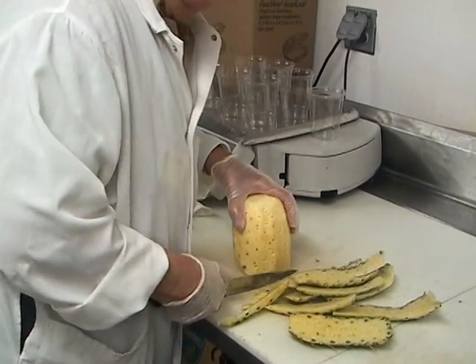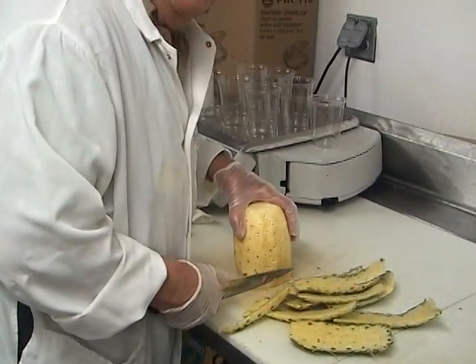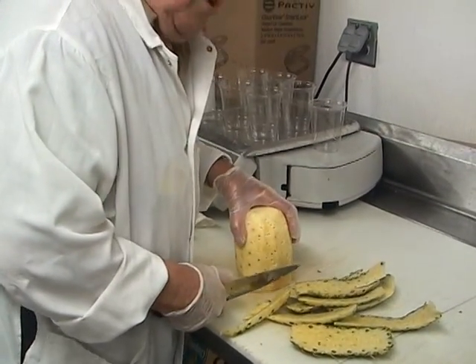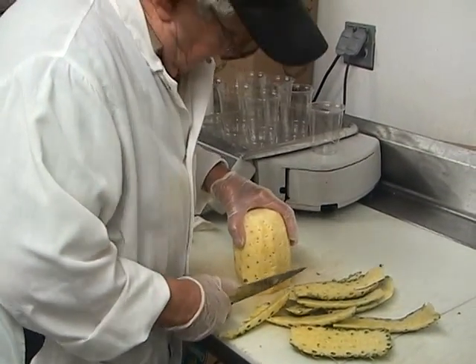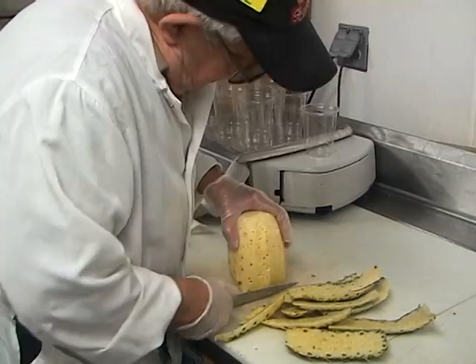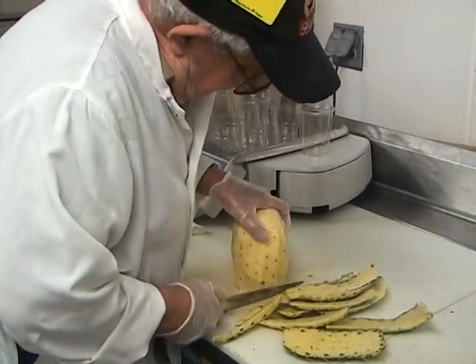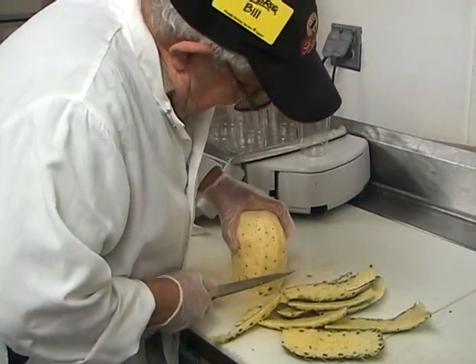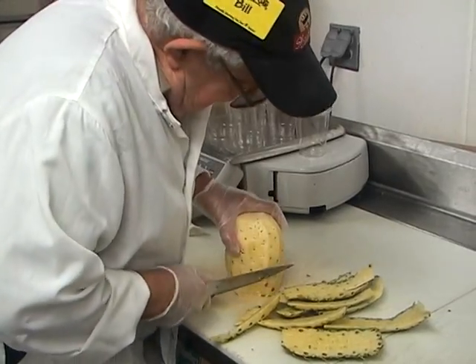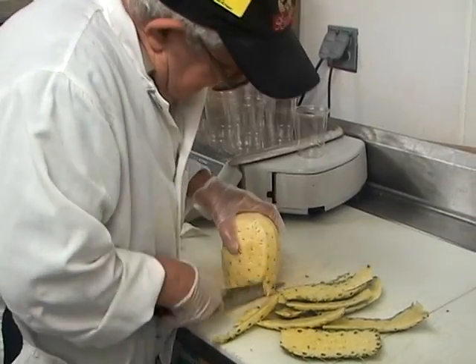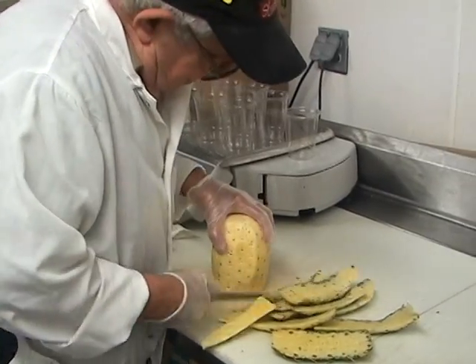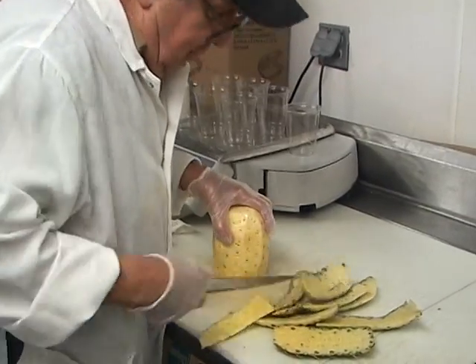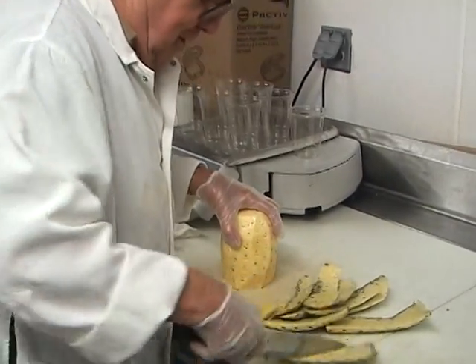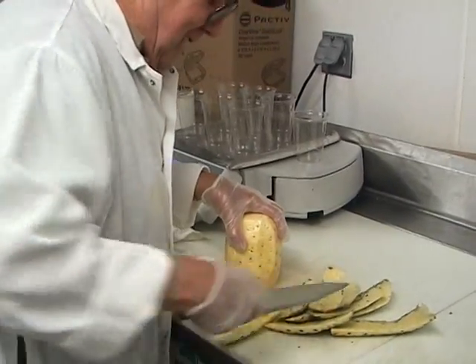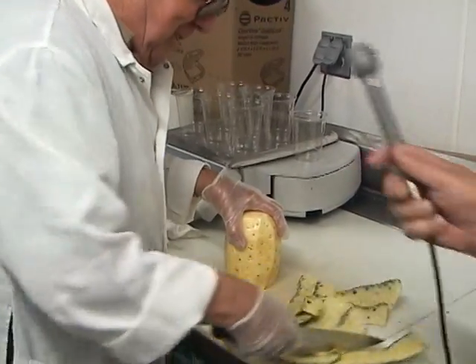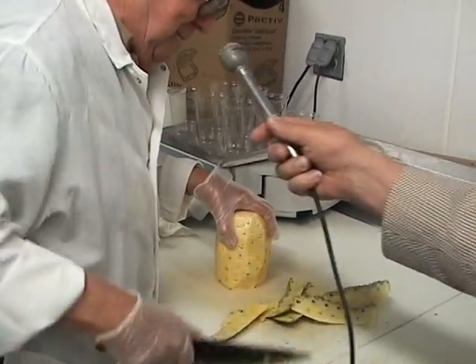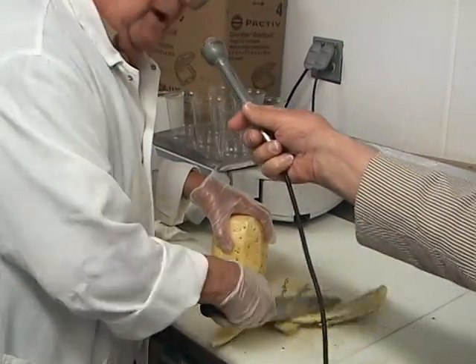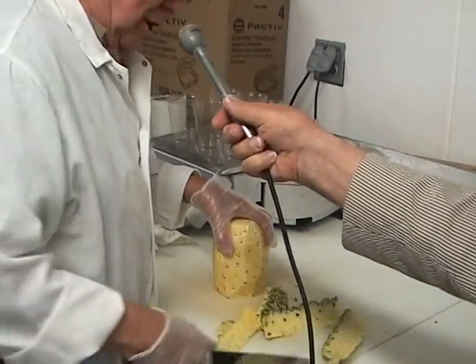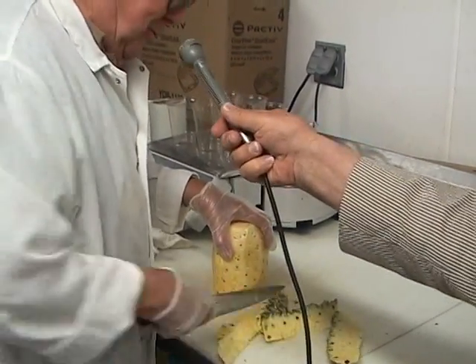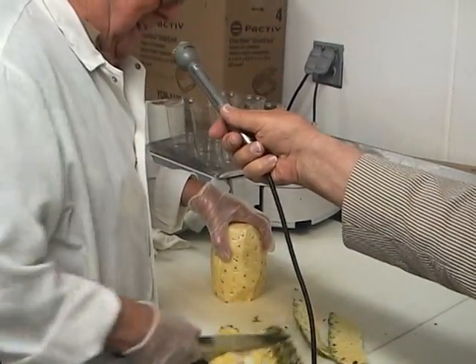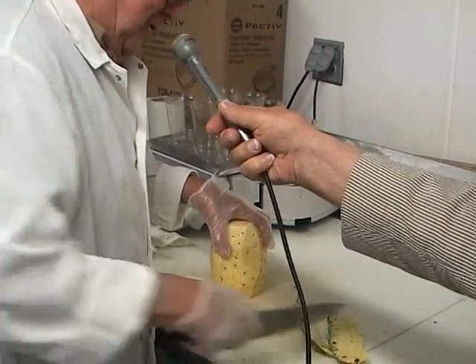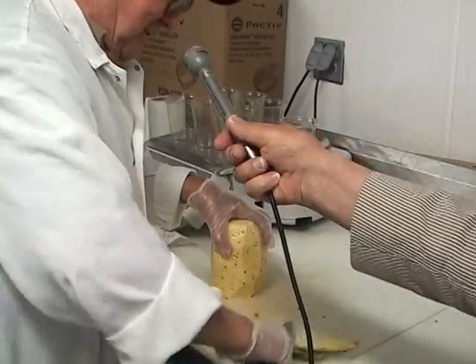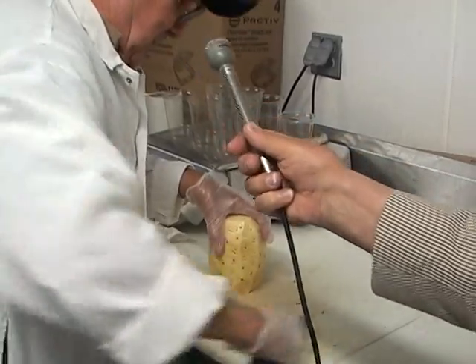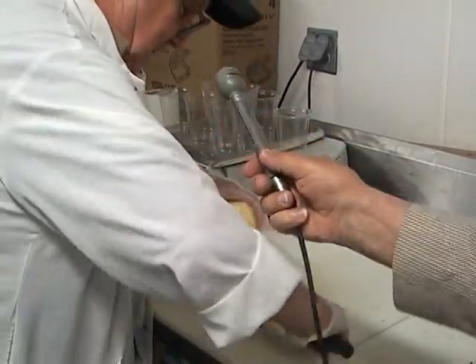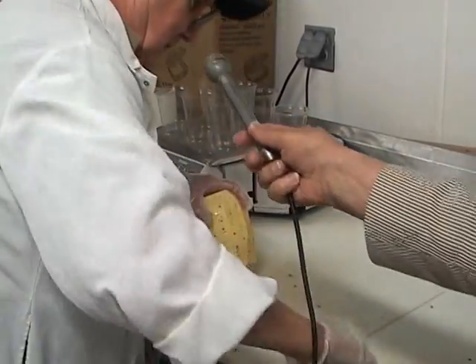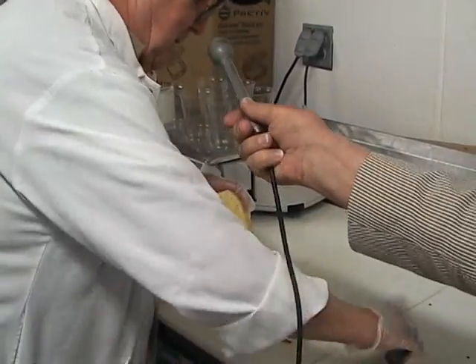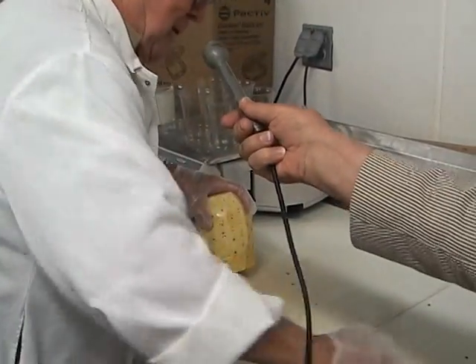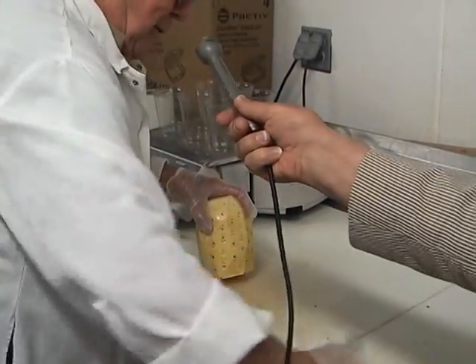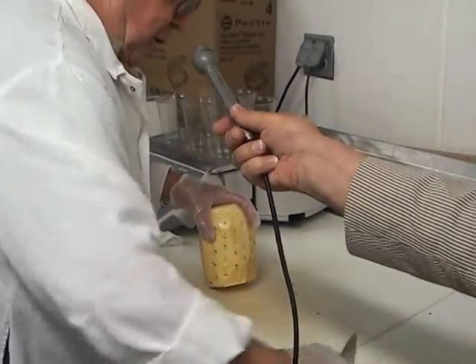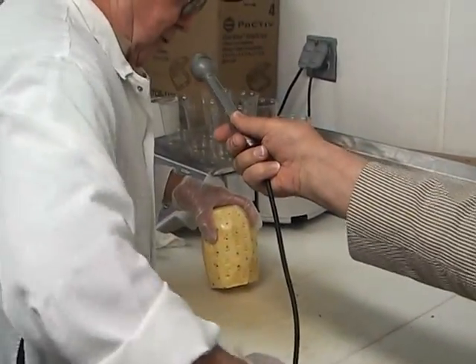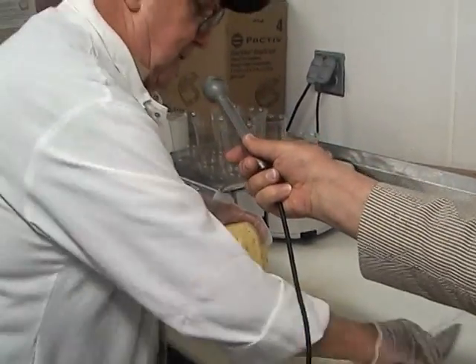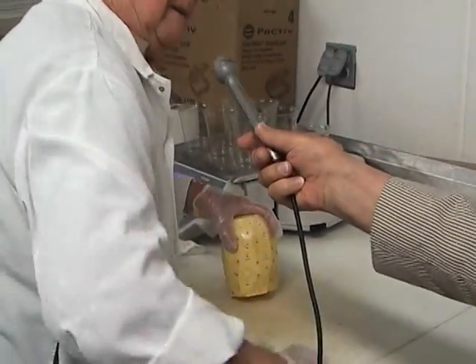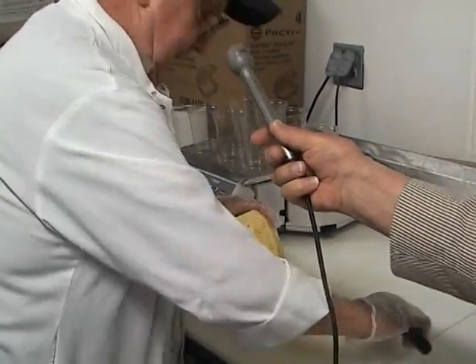86. Not too far behind you. How long have you been working here? Four years.